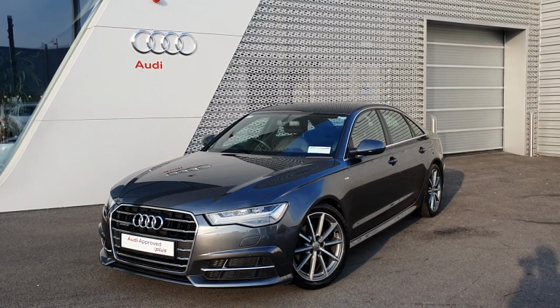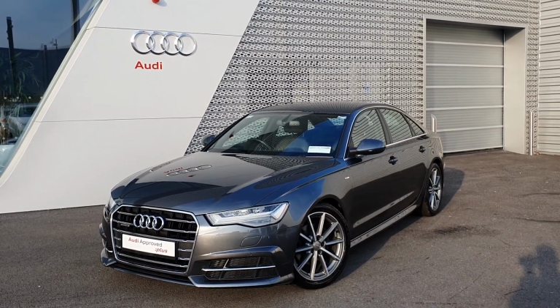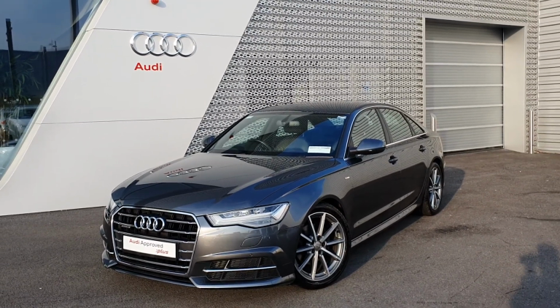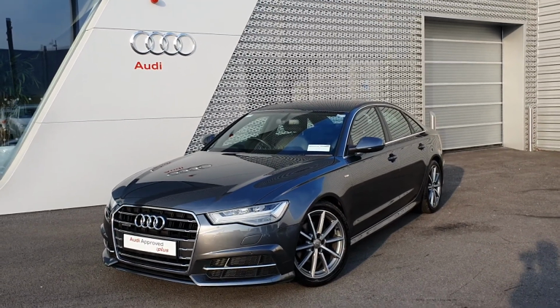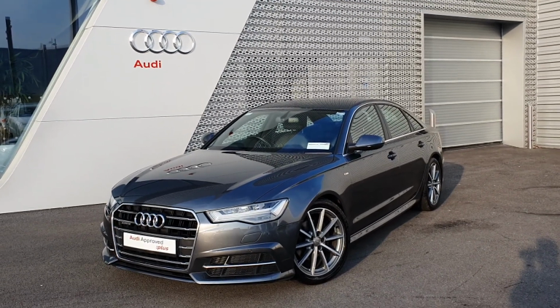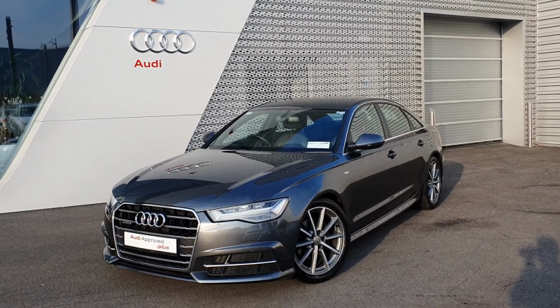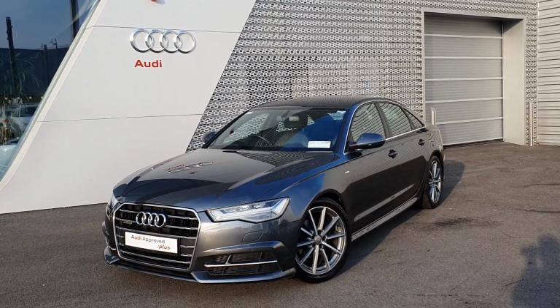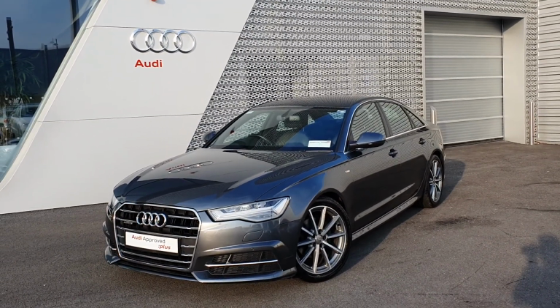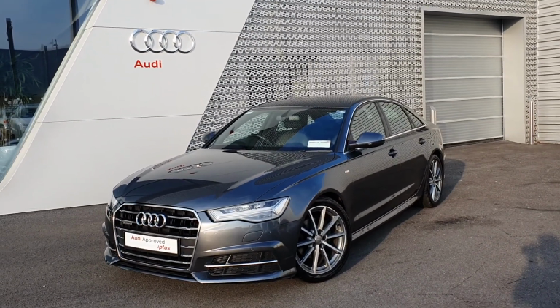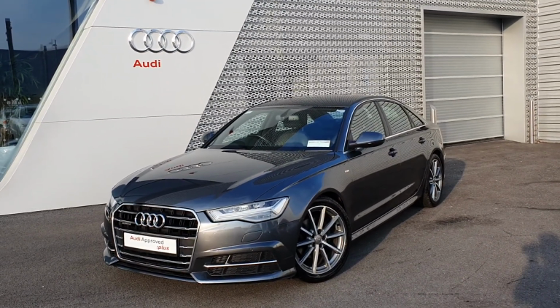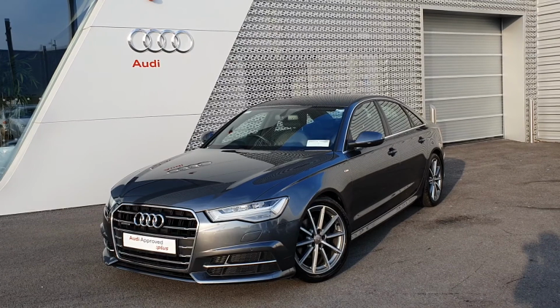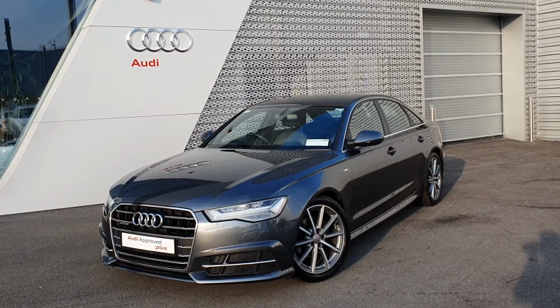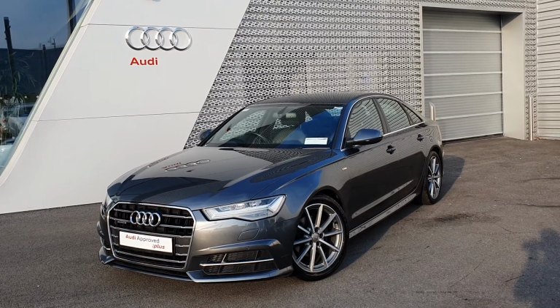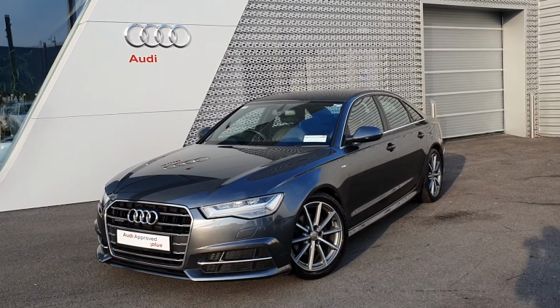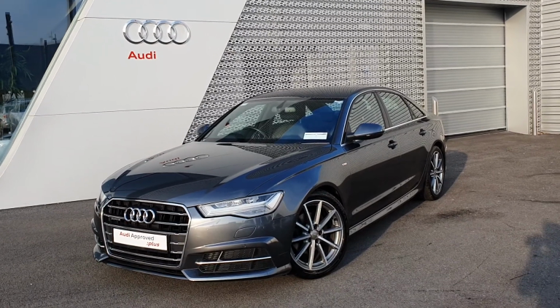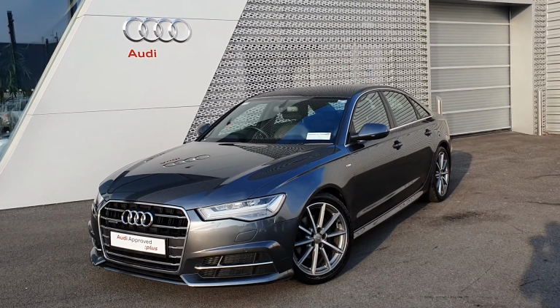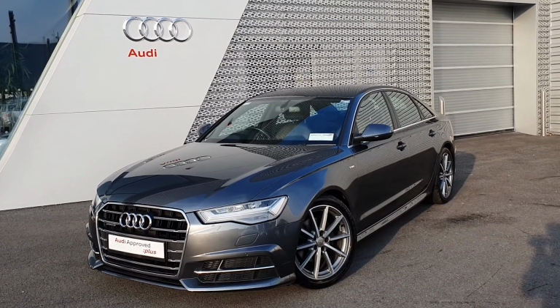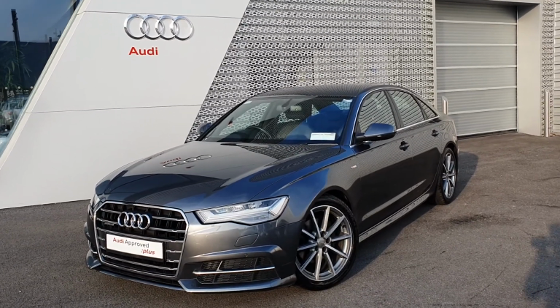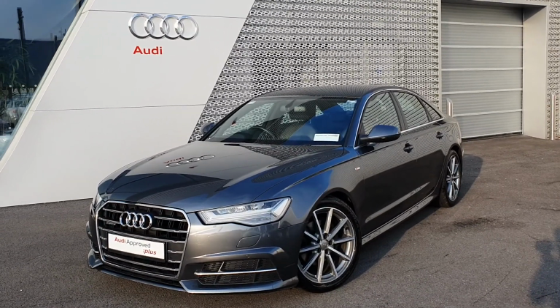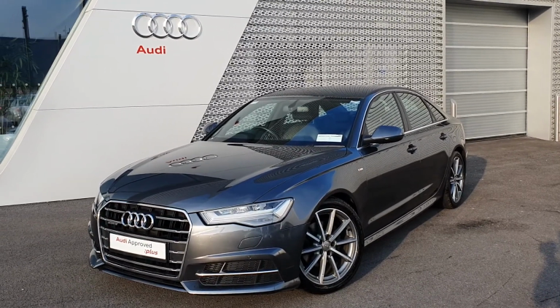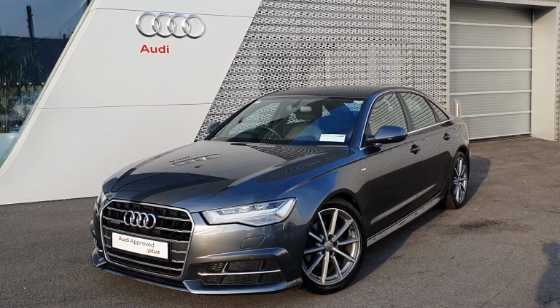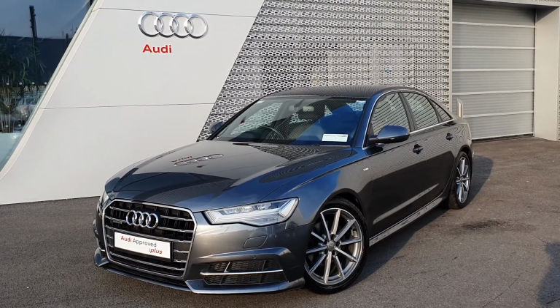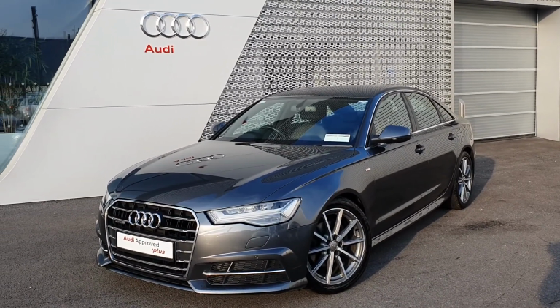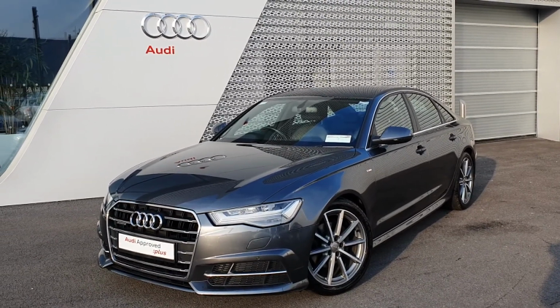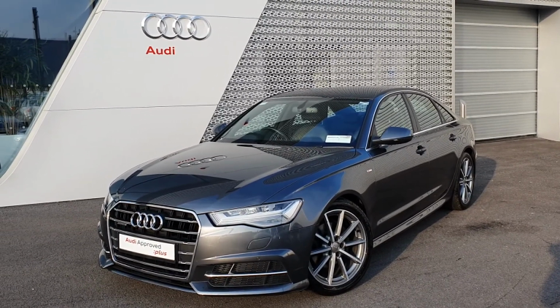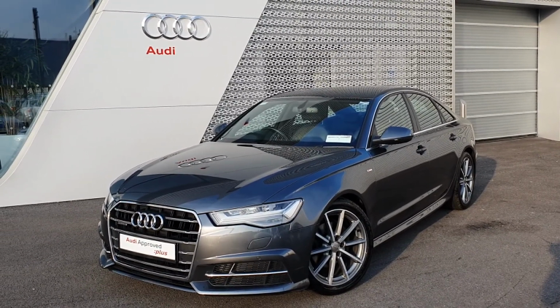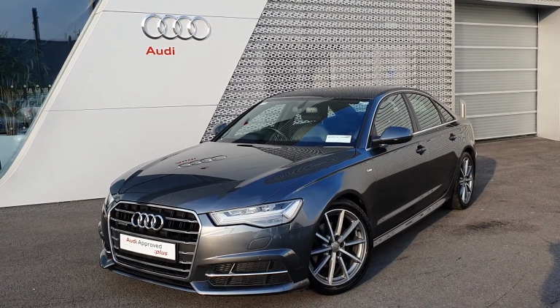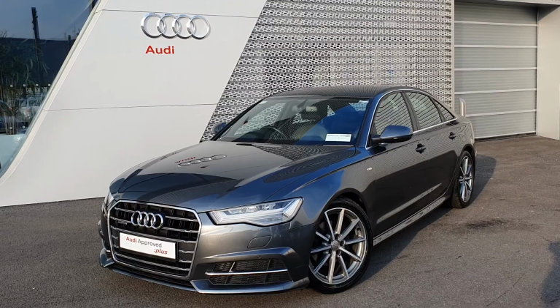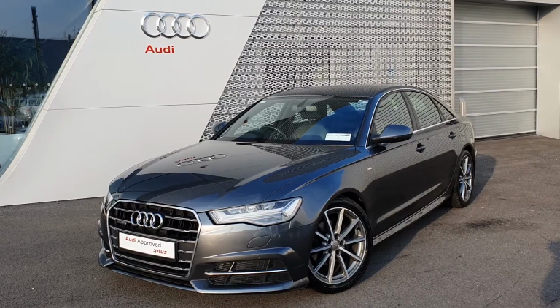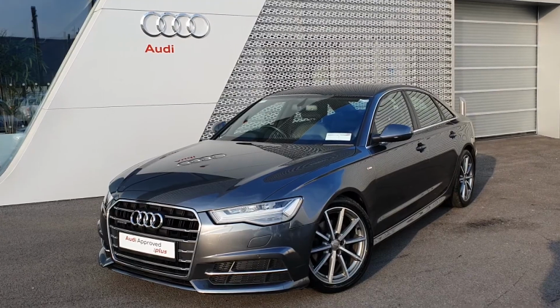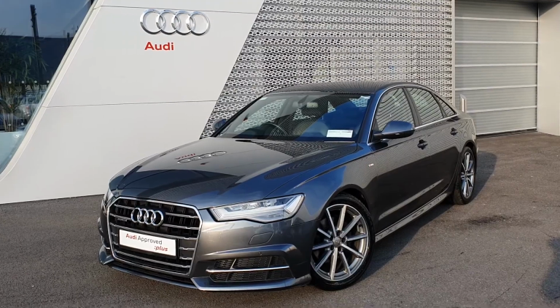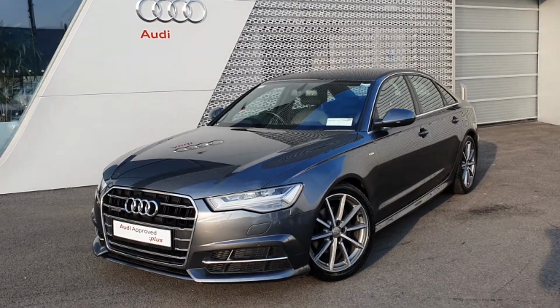Welcome to Audi Limerick online sales. Today we have our 2017 Audi A6 2.0L TDI 190bhp. This is Quattro 4WD and it's our S-Line model.